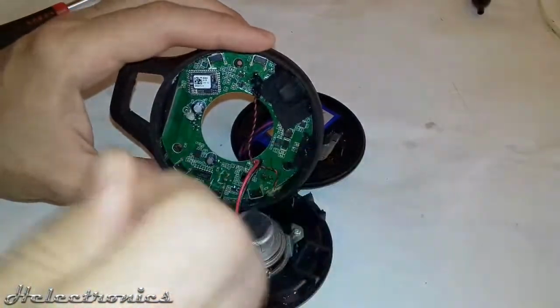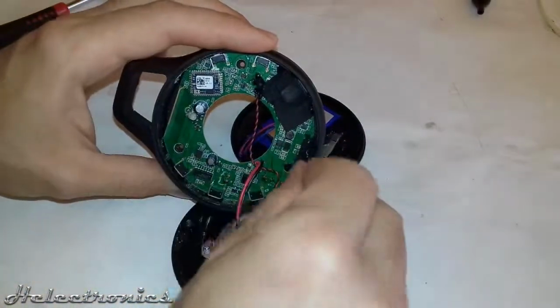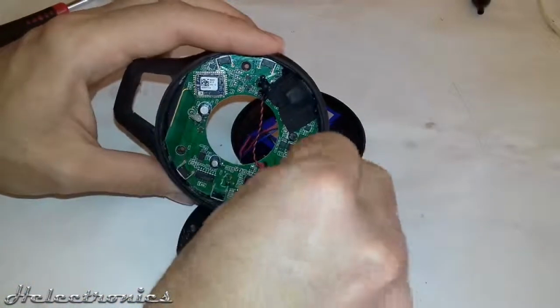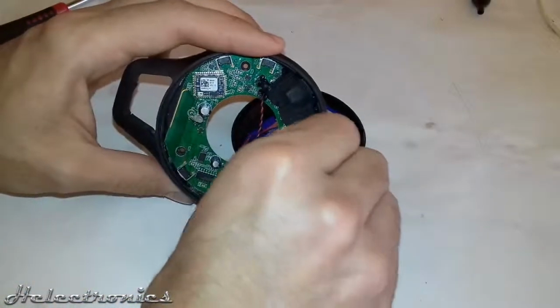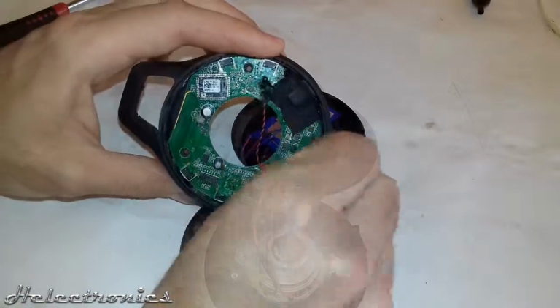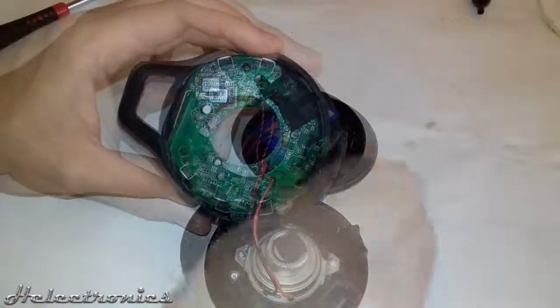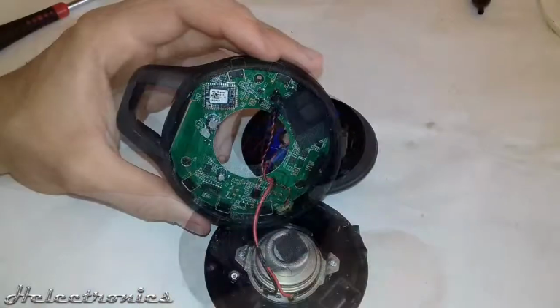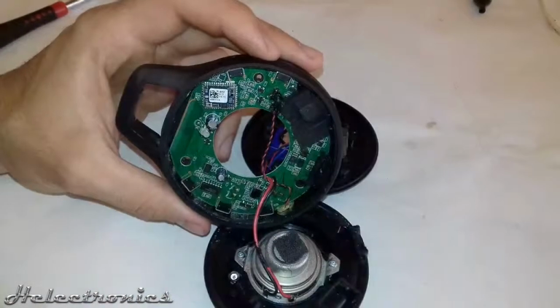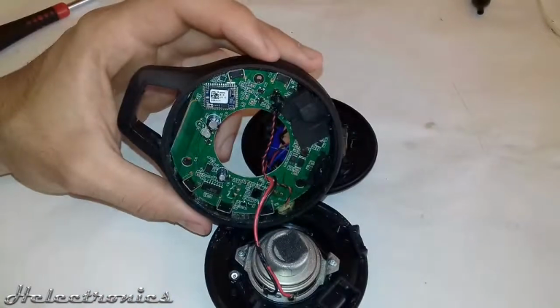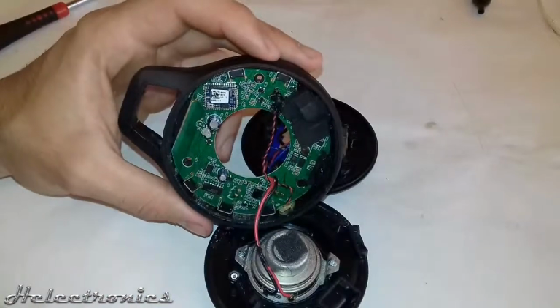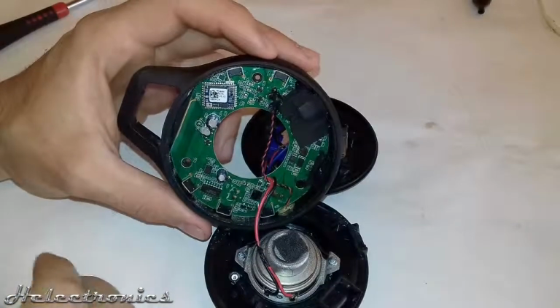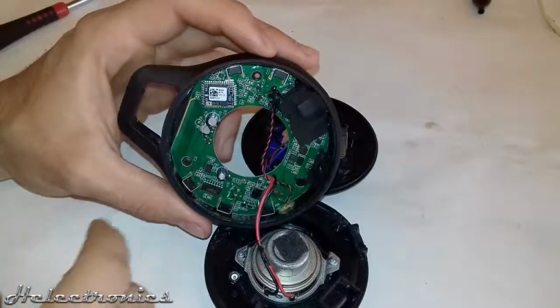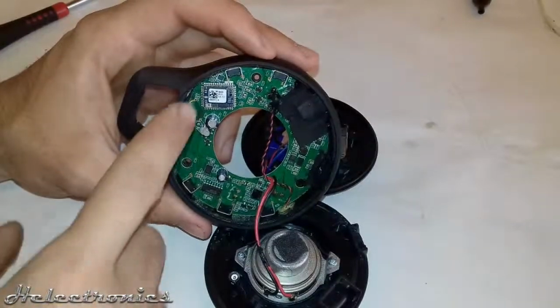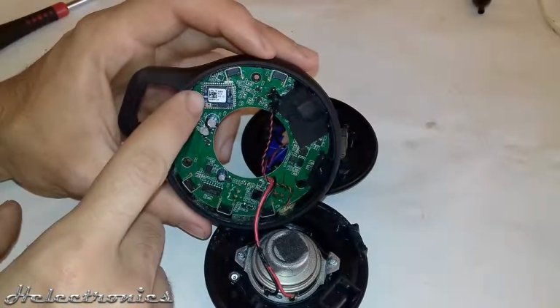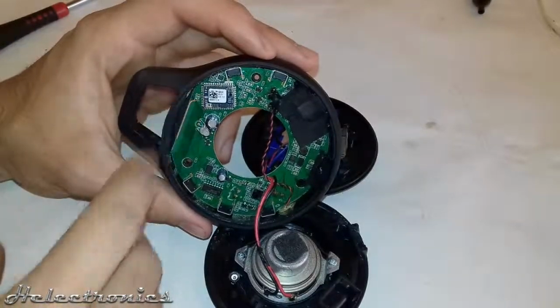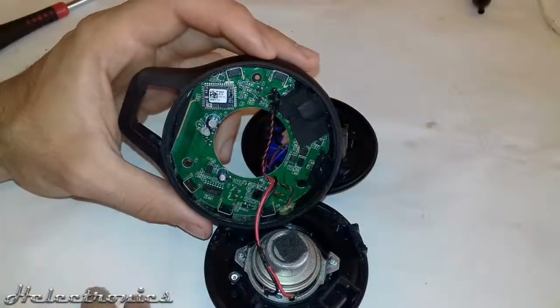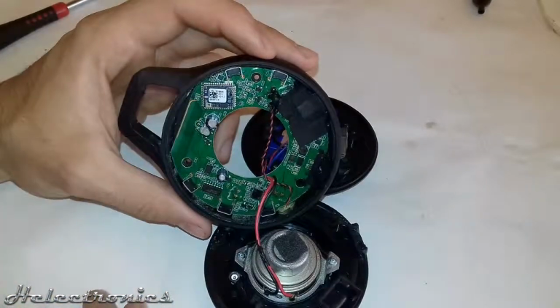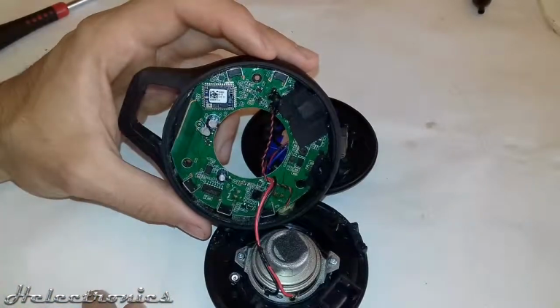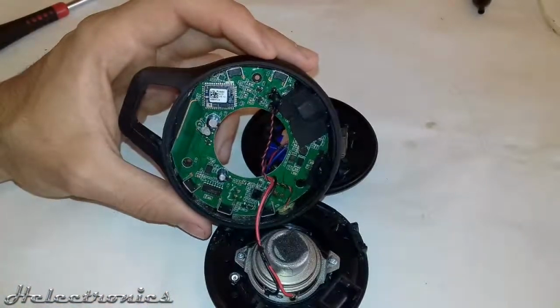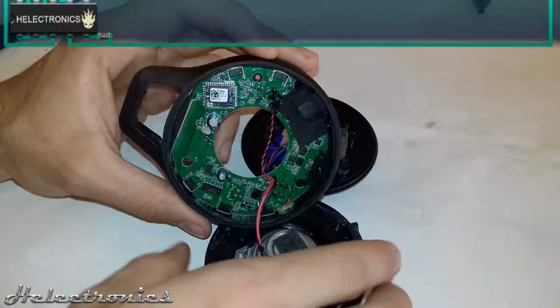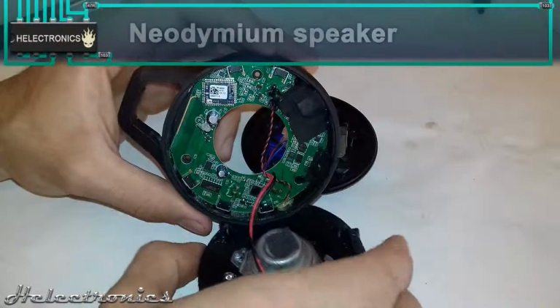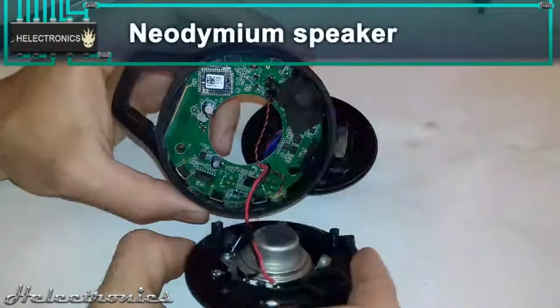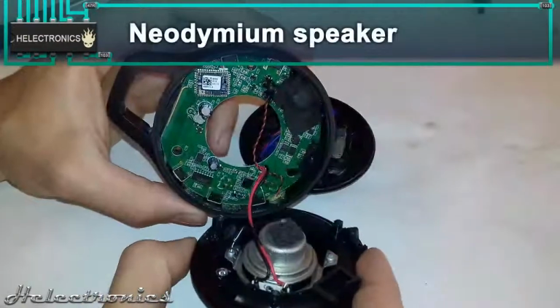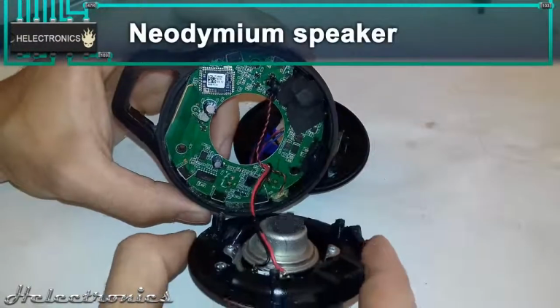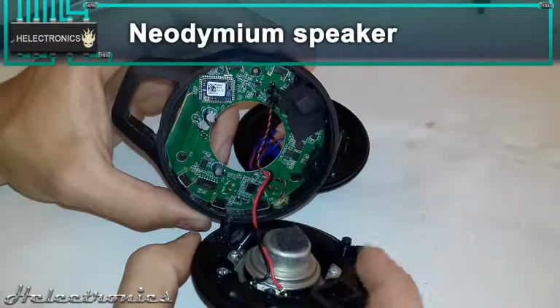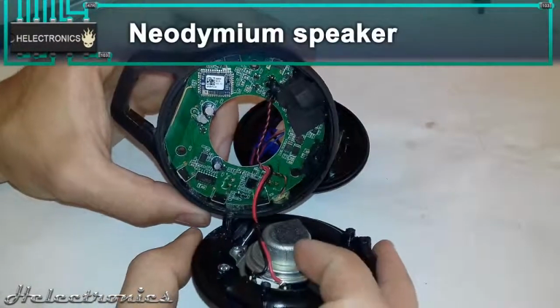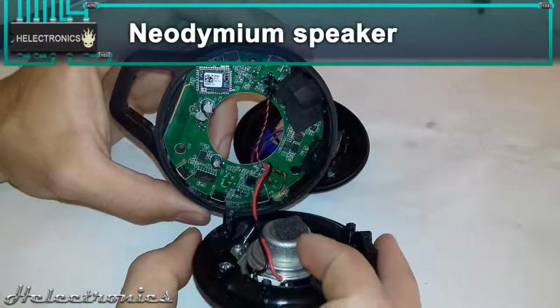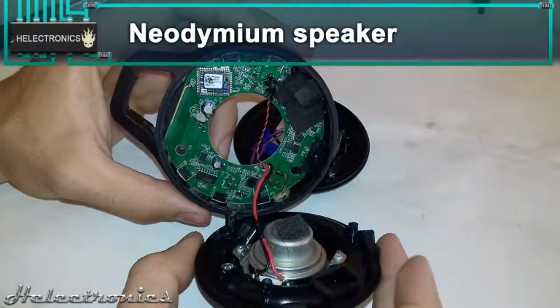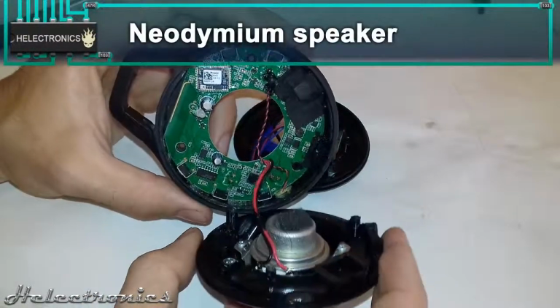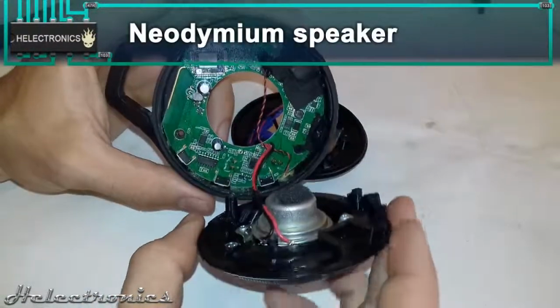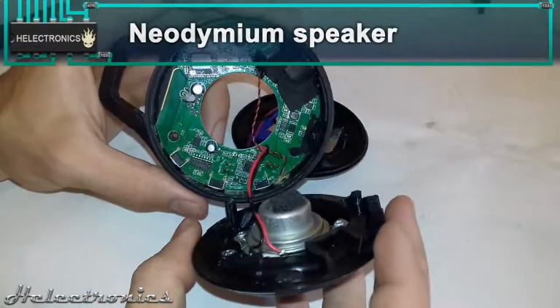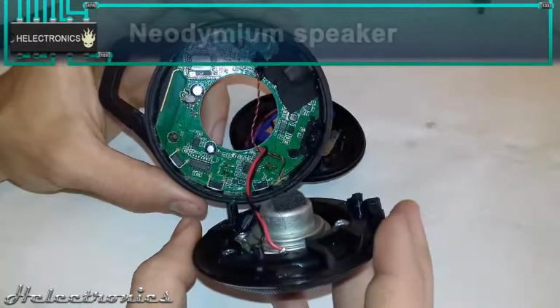Now that it is open, you can see the whole circuit. Here is the Bluetooth receiver circuit, which is blue. The speaker is a neodymium magnet speaker, which is very small and powerful.